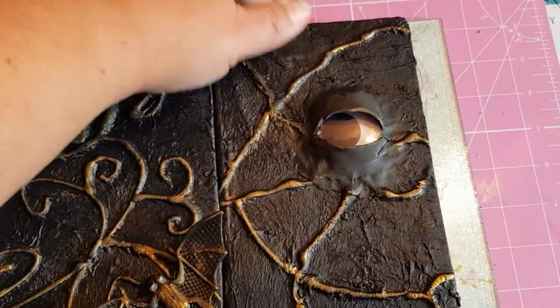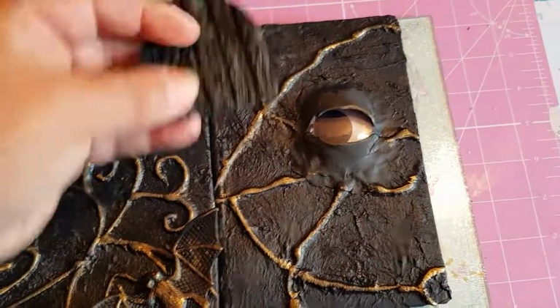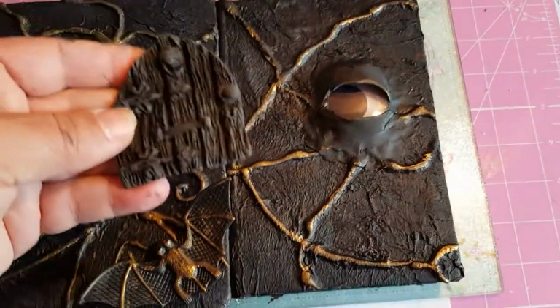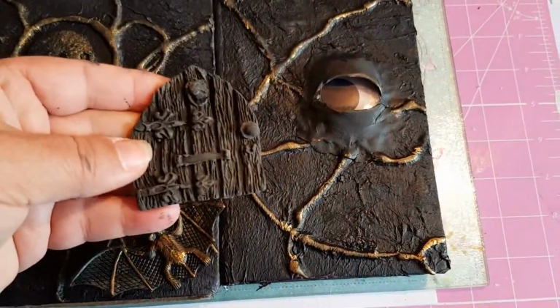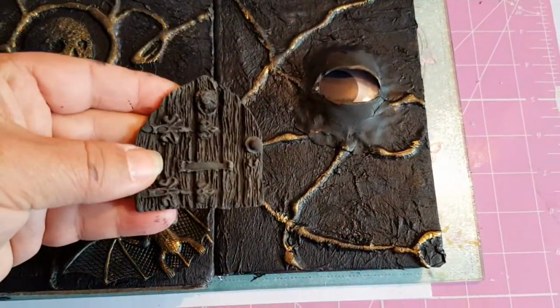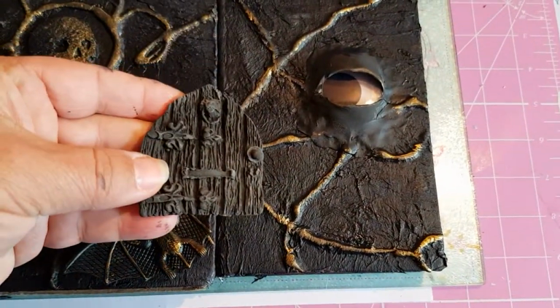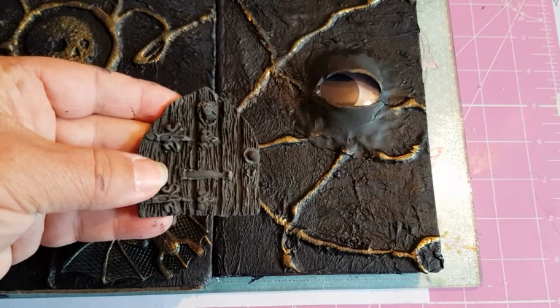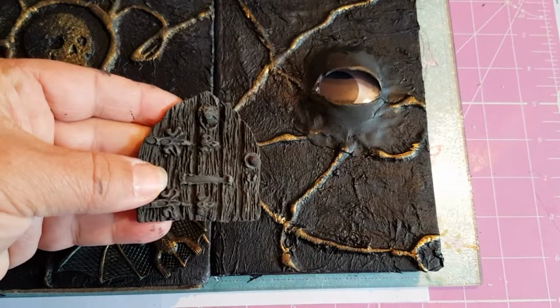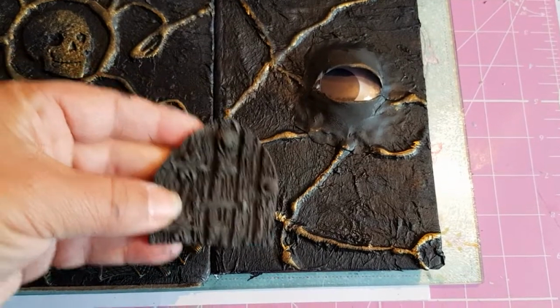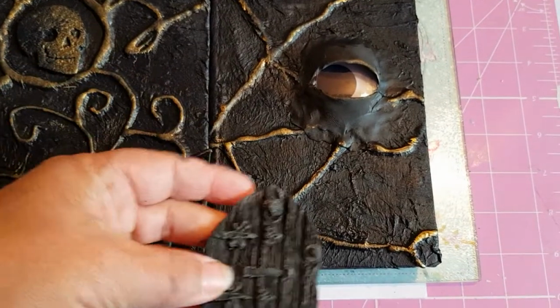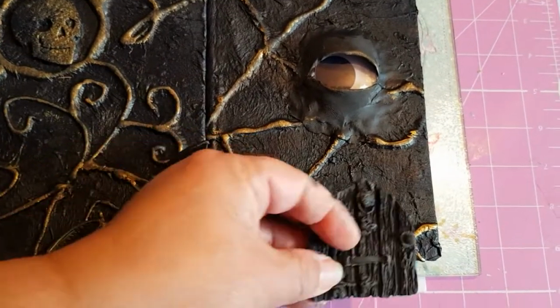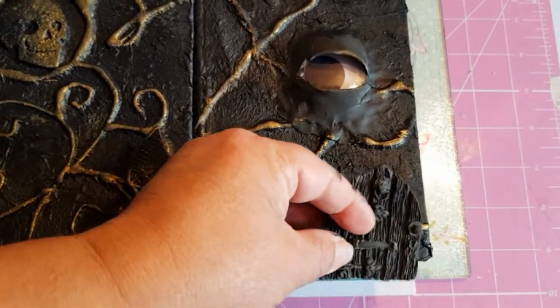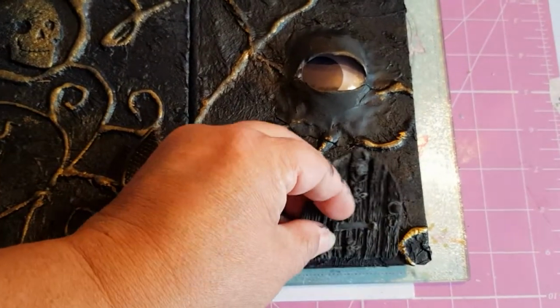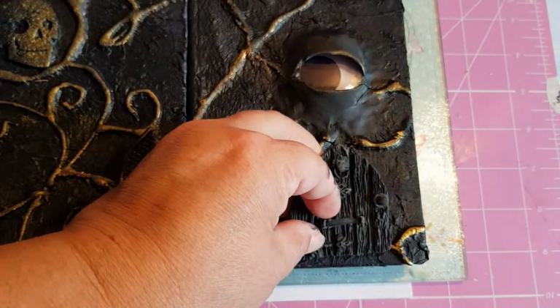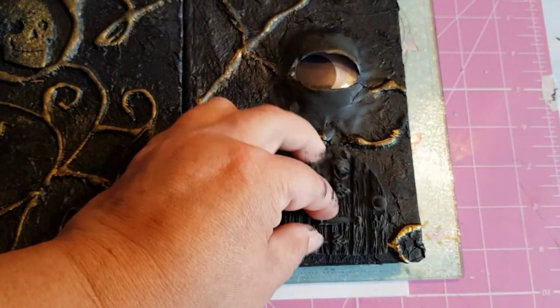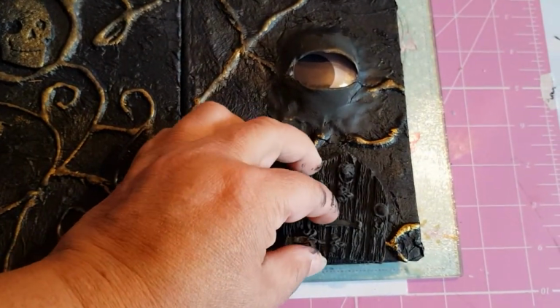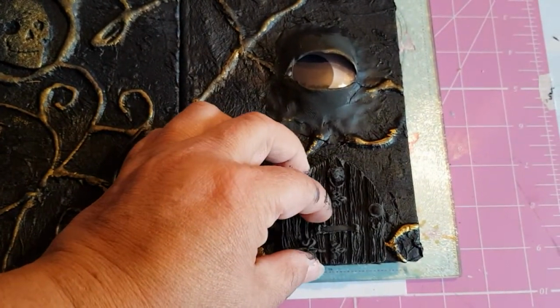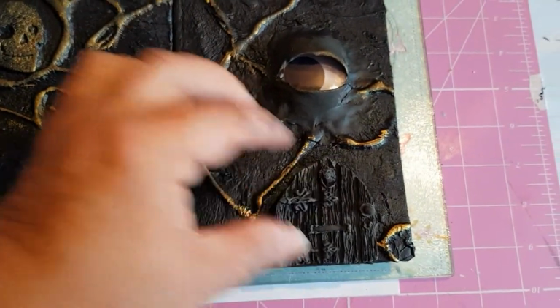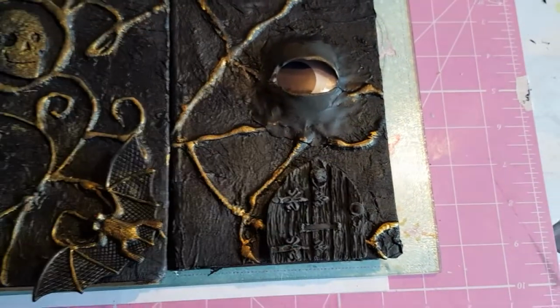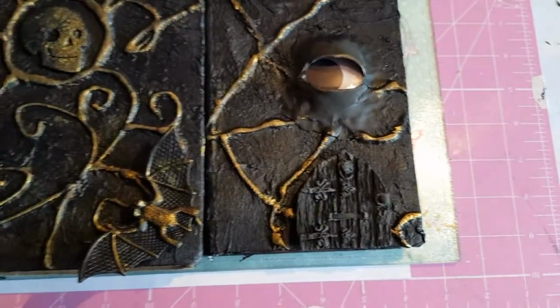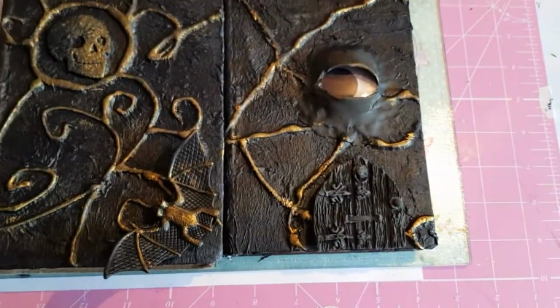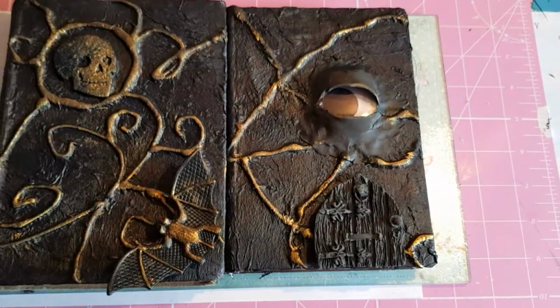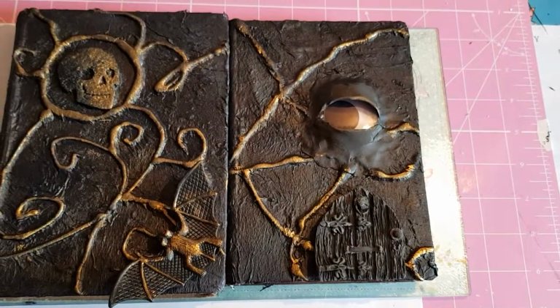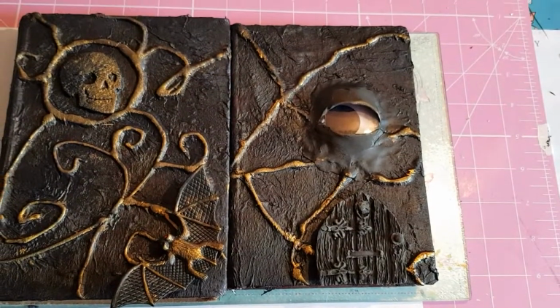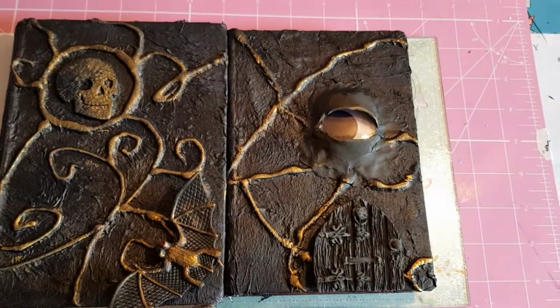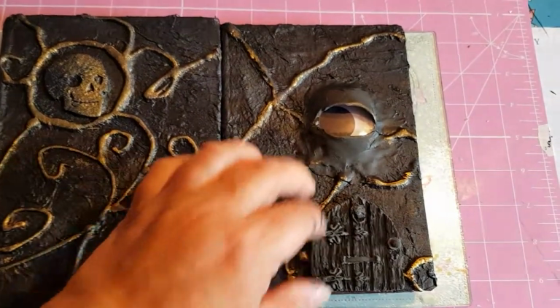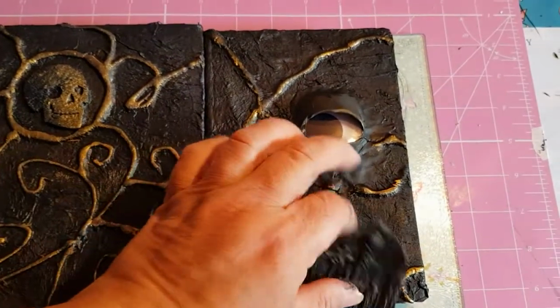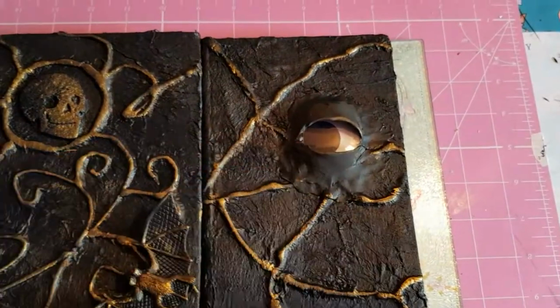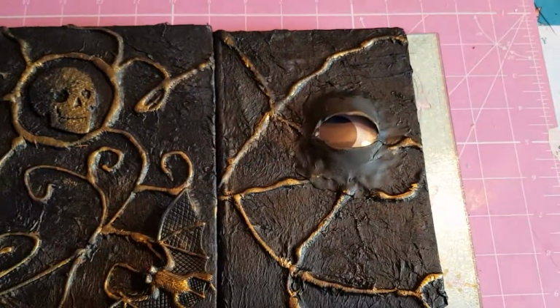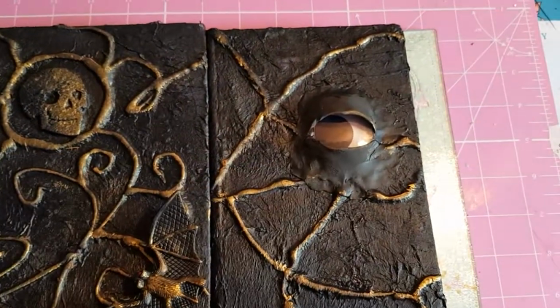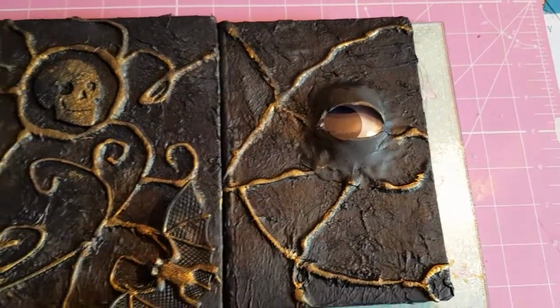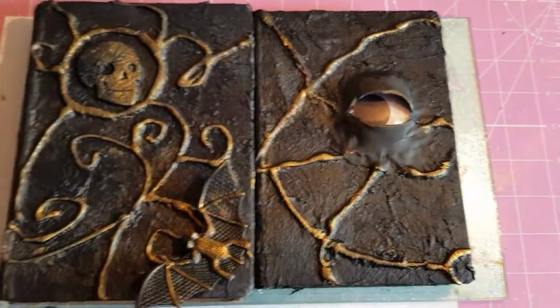I still have the little door here, so I might put that on — I might put it on the back, I might put it on the front. I'm not sure yet, so I'm just keeping it to the side.